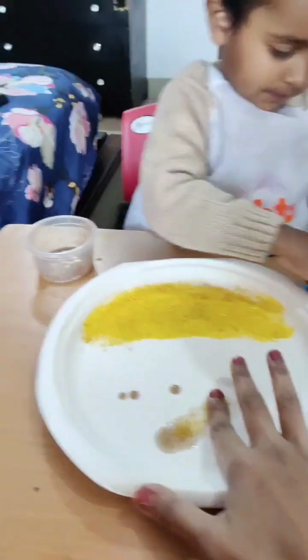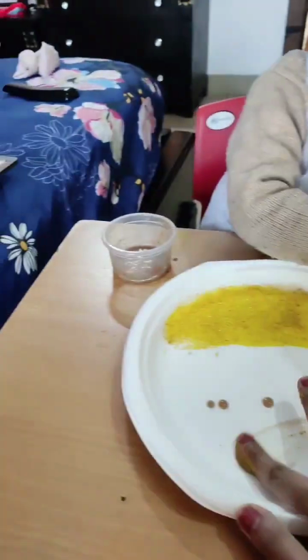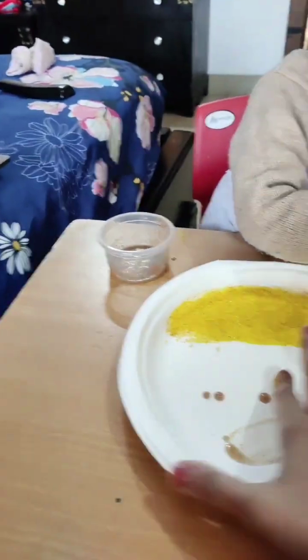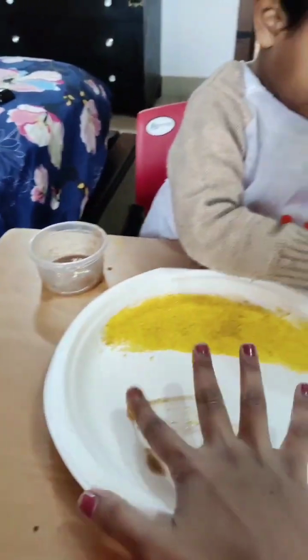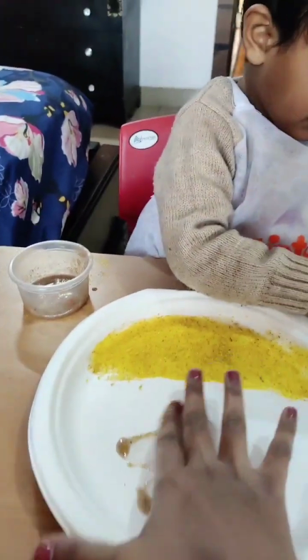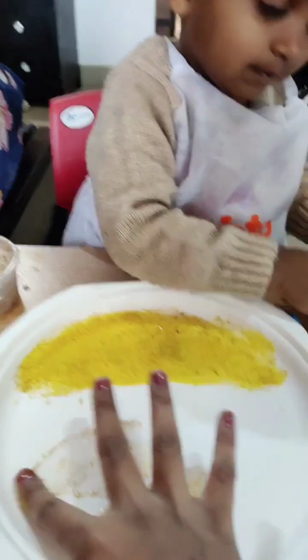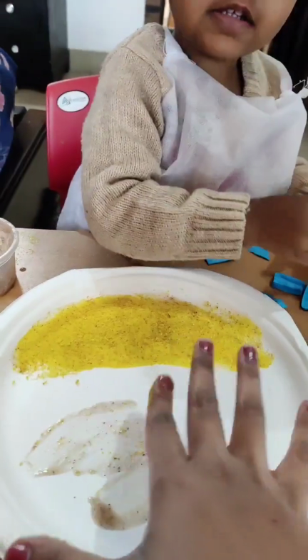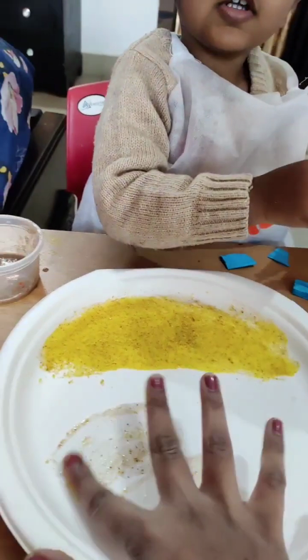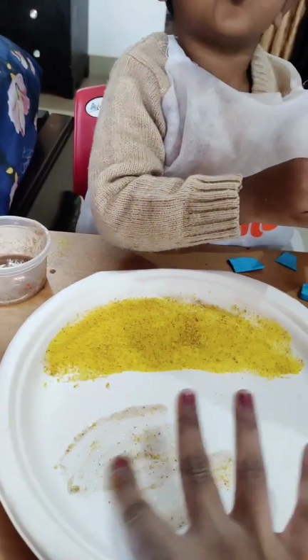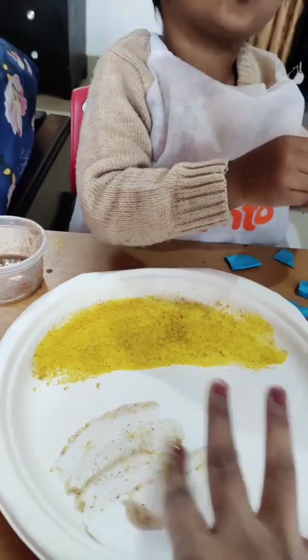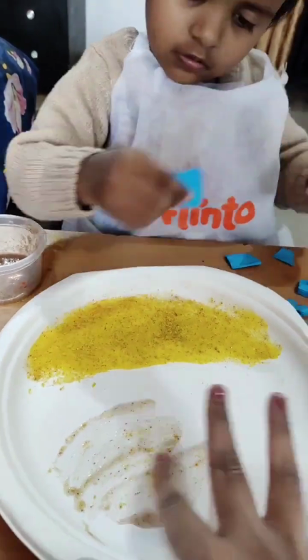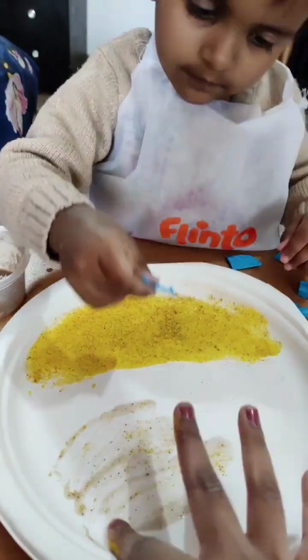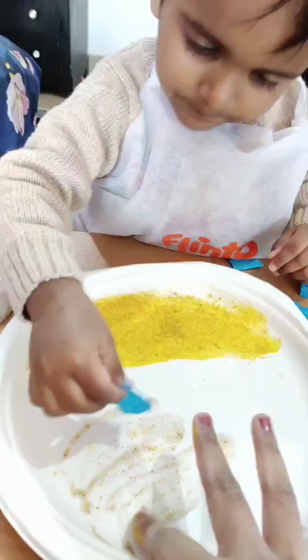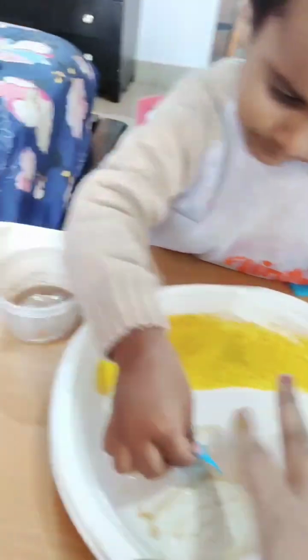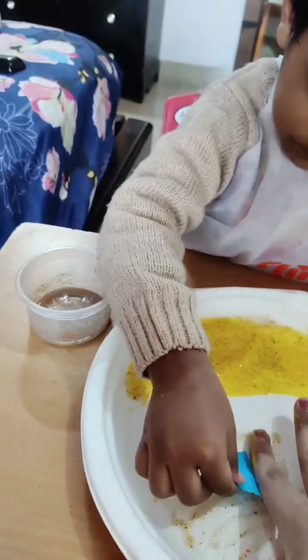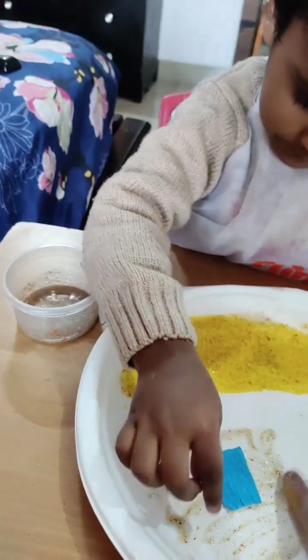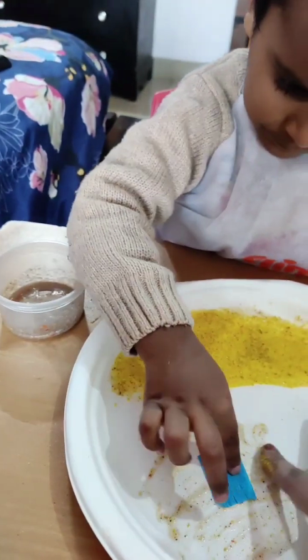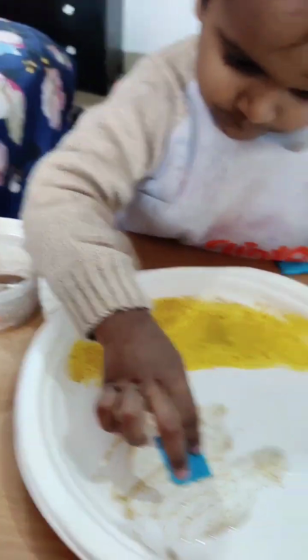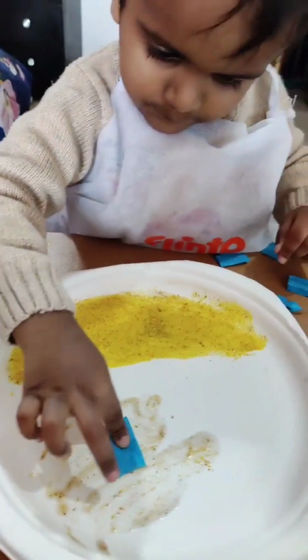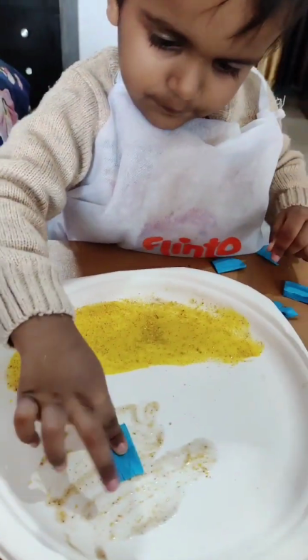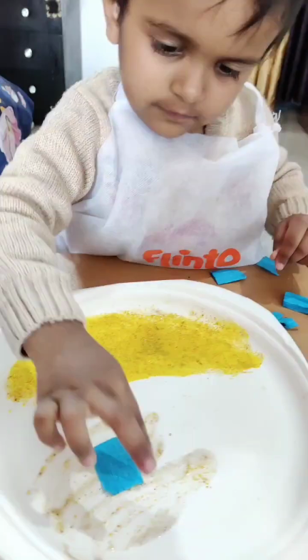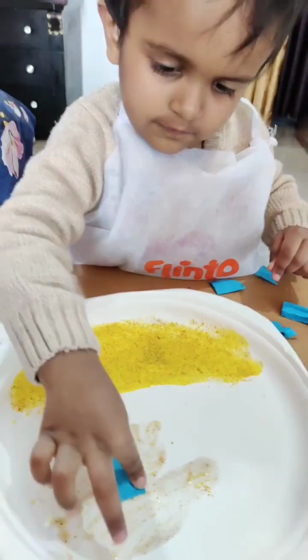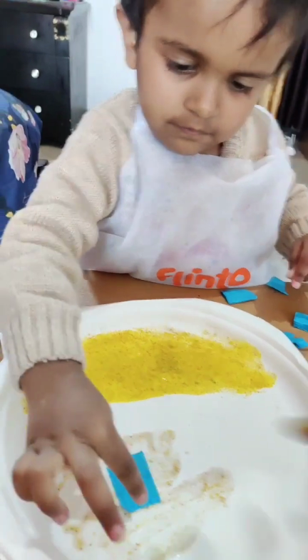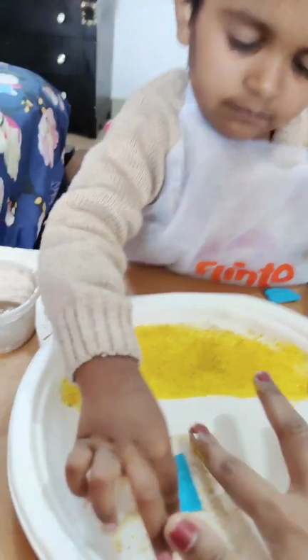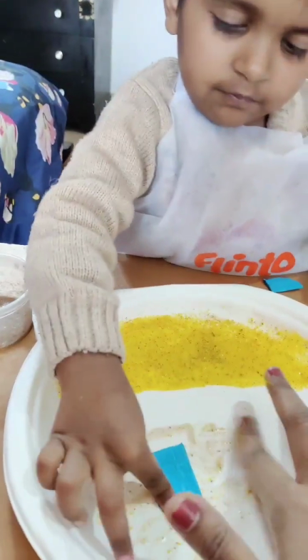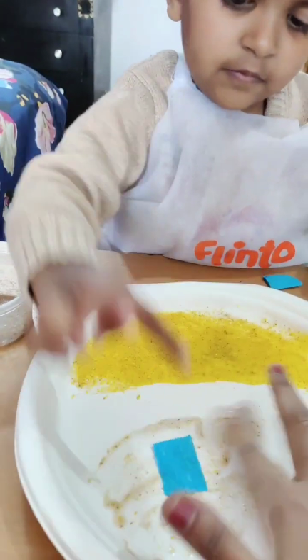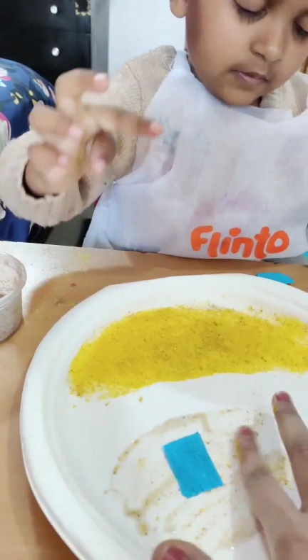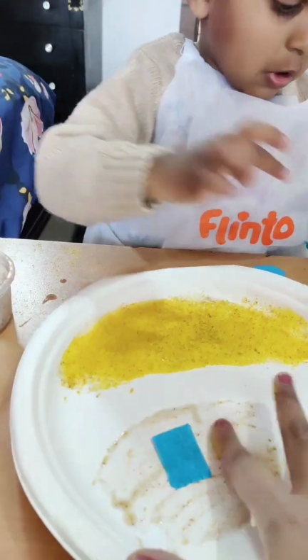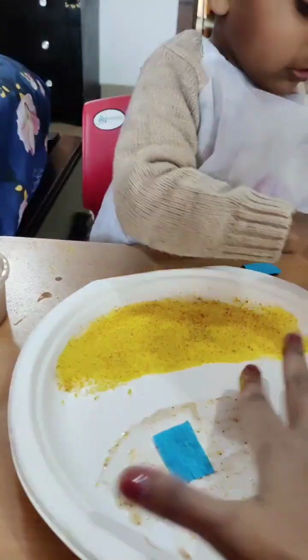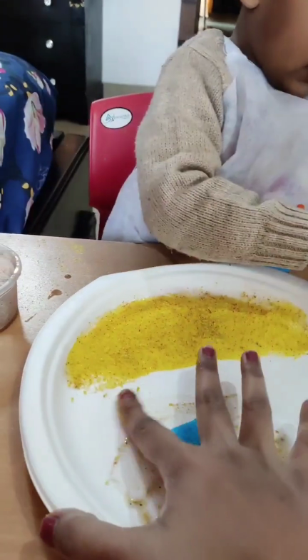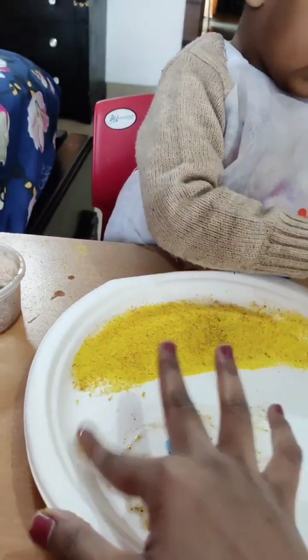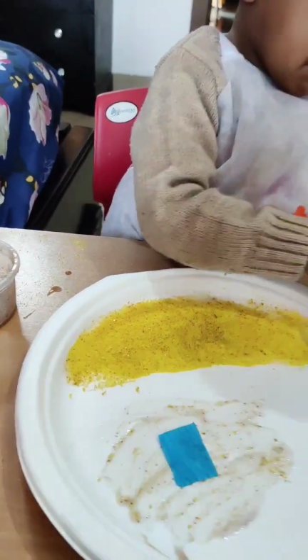What are you making? Ocean. What are you making? Ocean fishes. What are you making? Water.